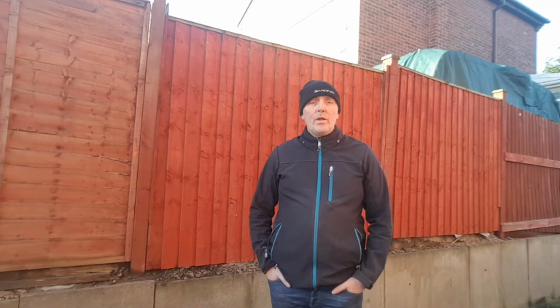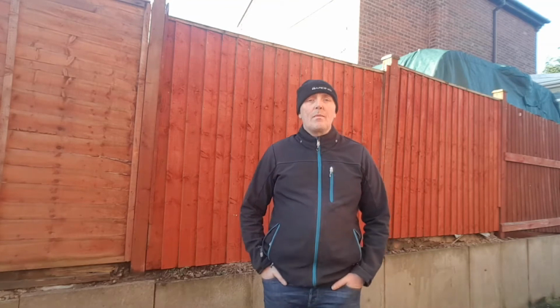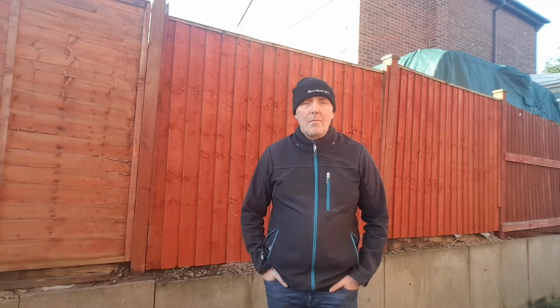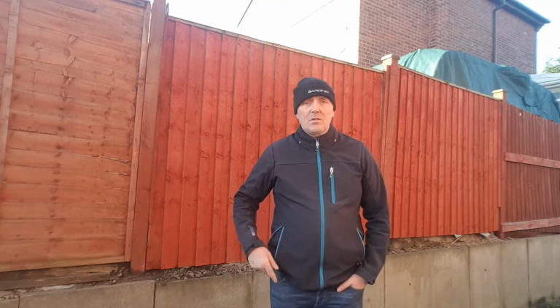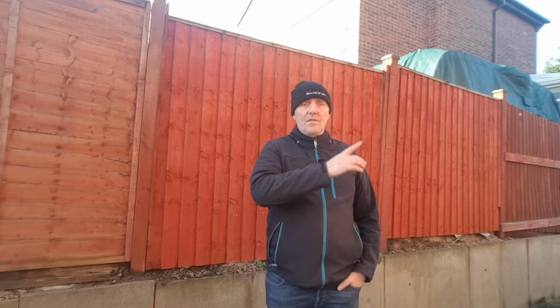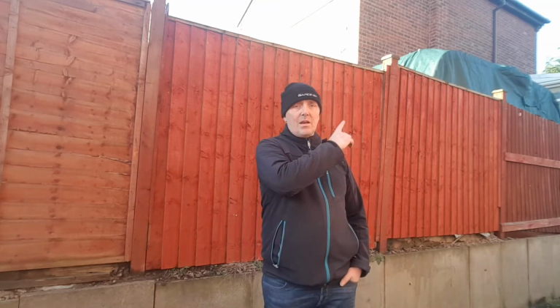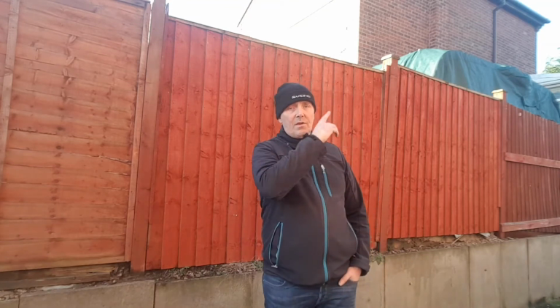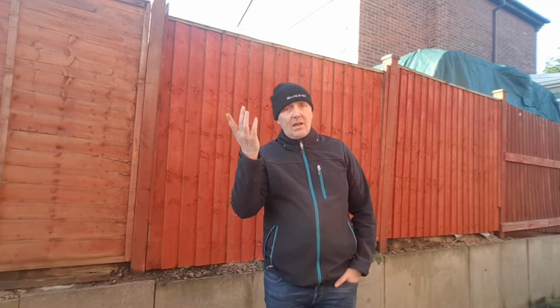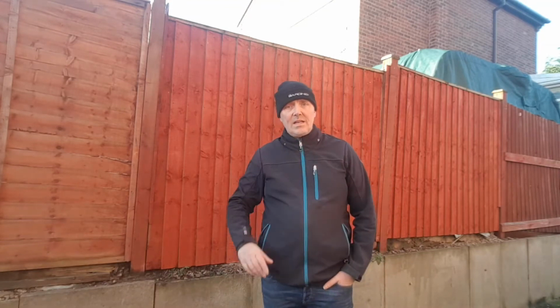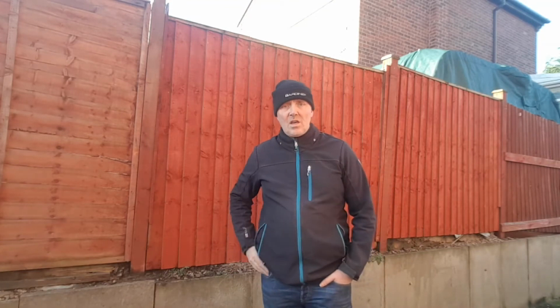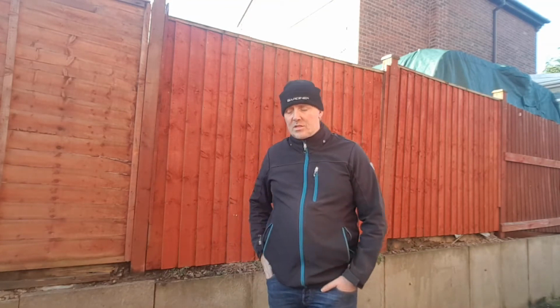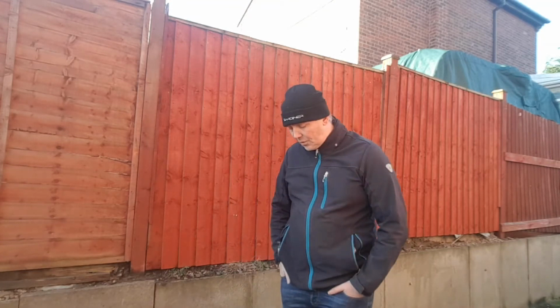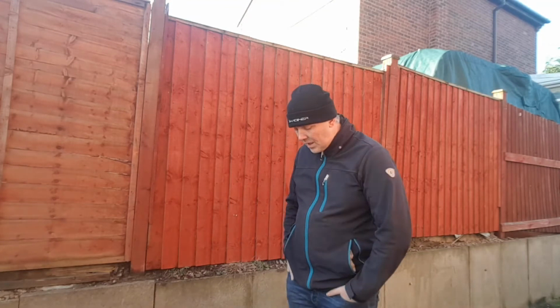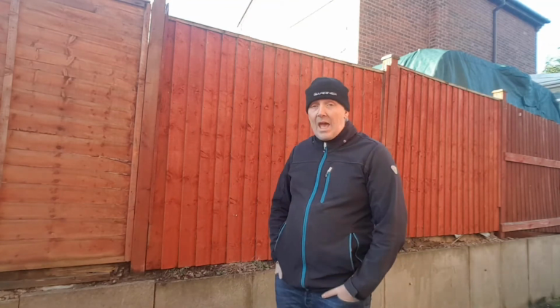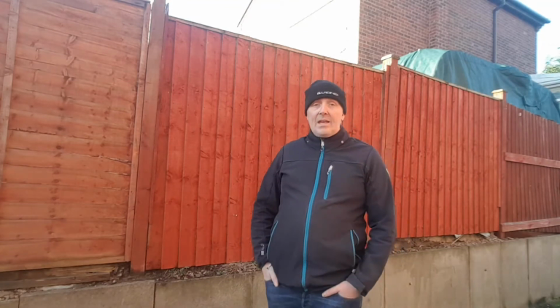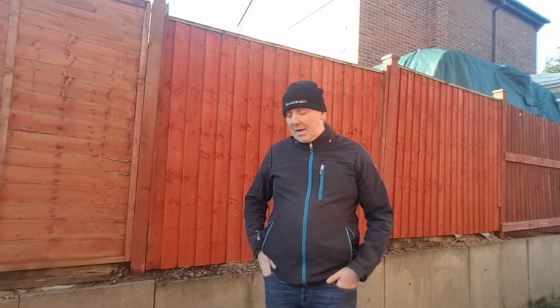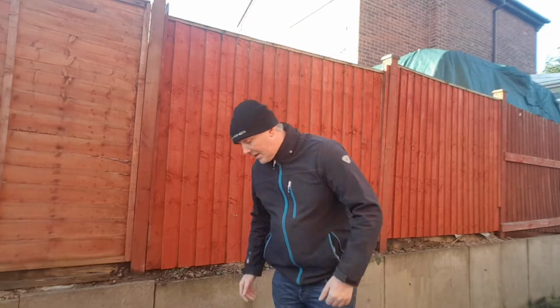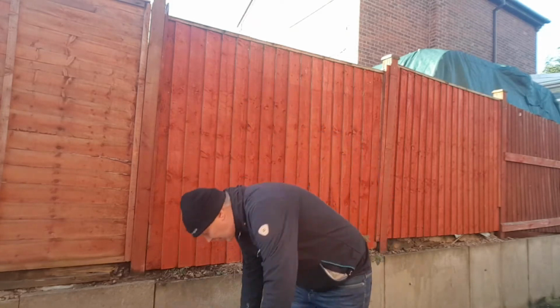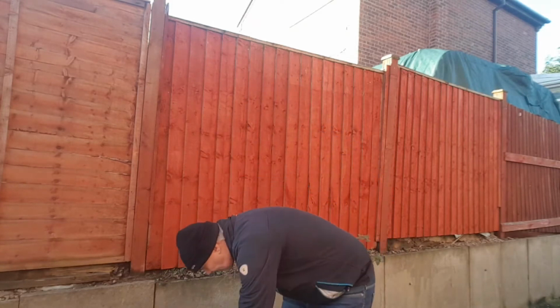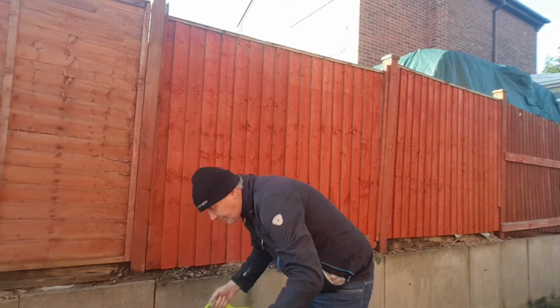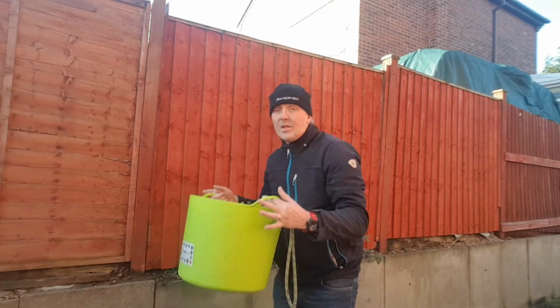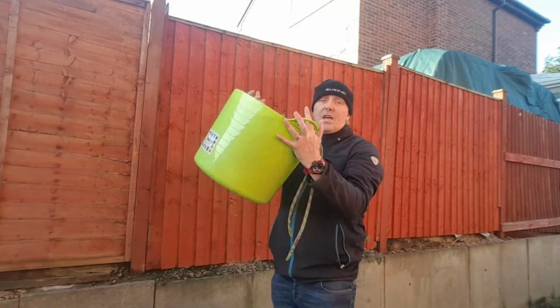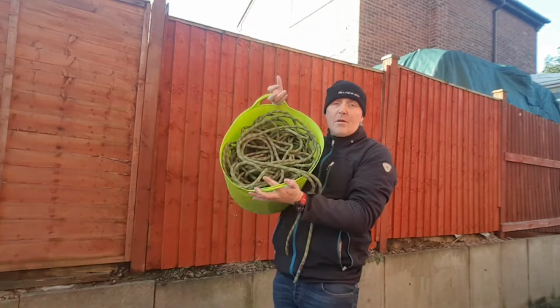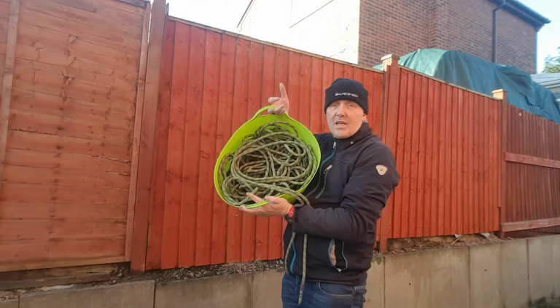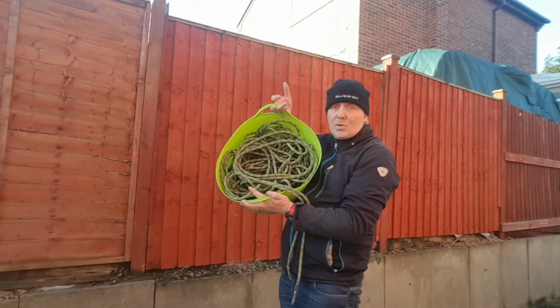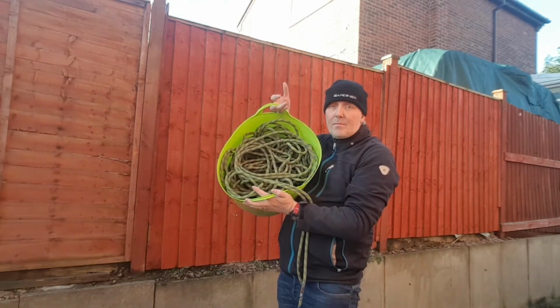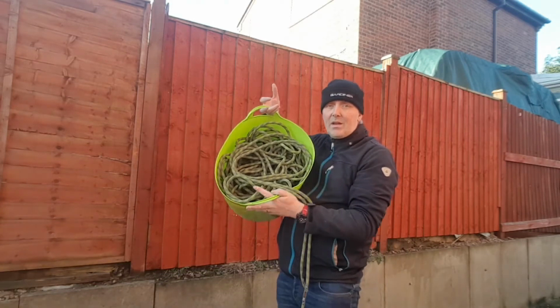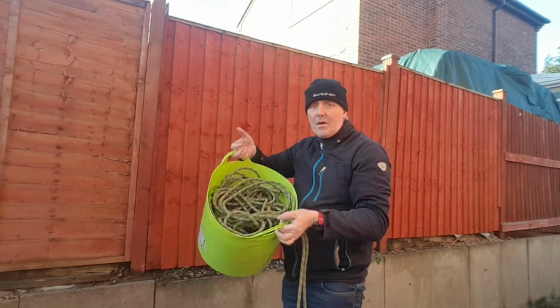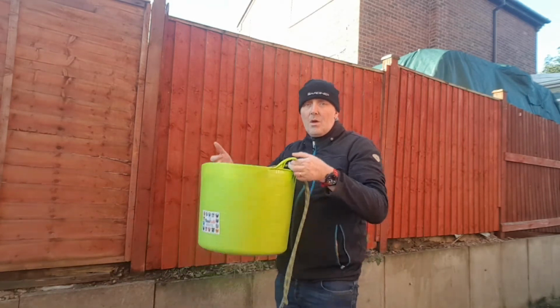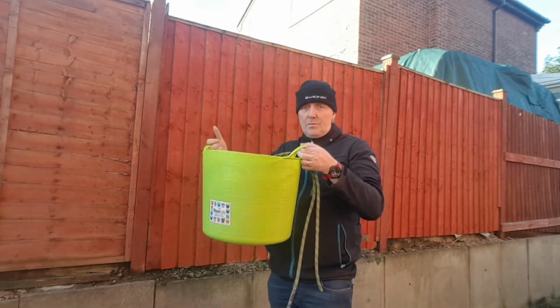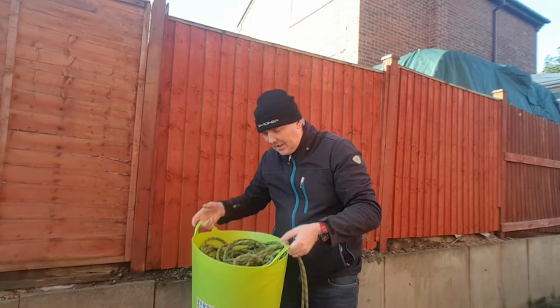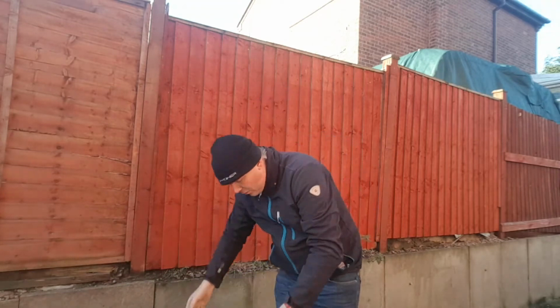We do quite a bit of rope access work for jobs like roof cleaning, high access, and so on. At the end of each day, this is how our ropes end up — stored in a bucket like so, which is perfectly adequate.